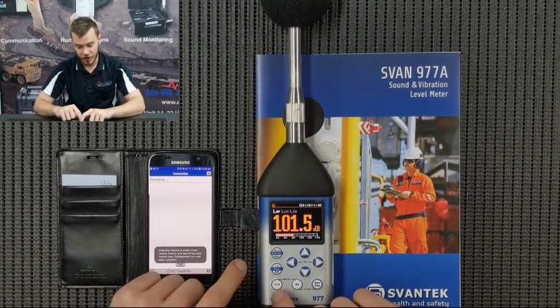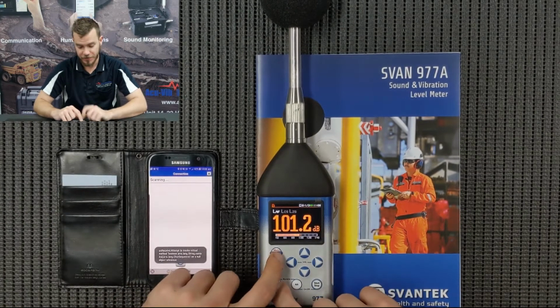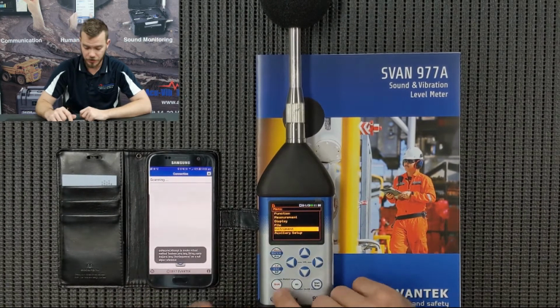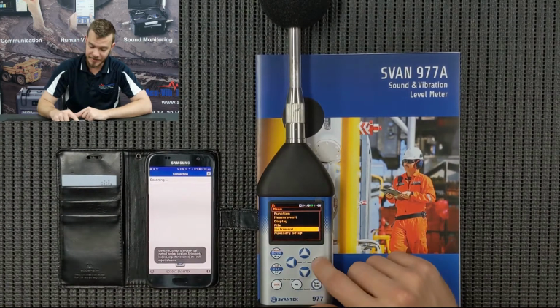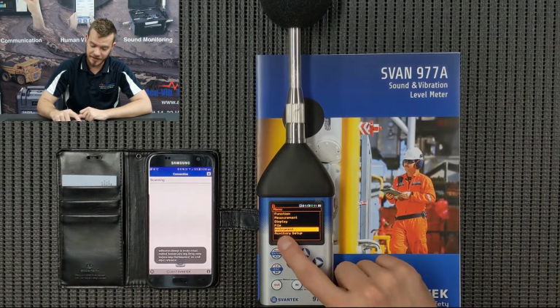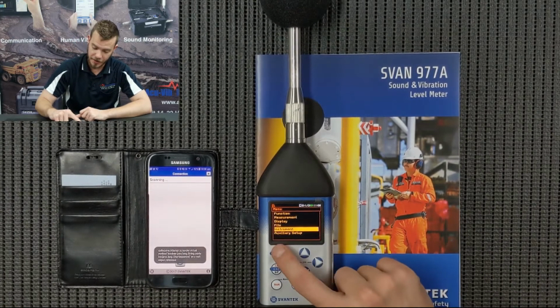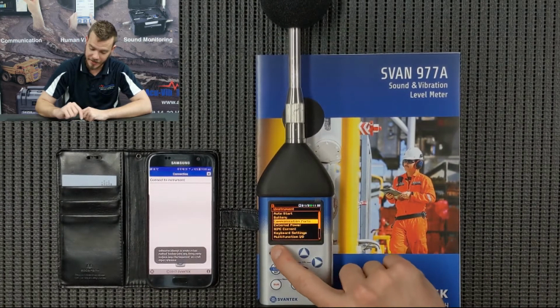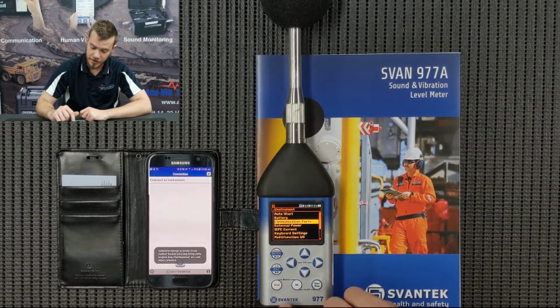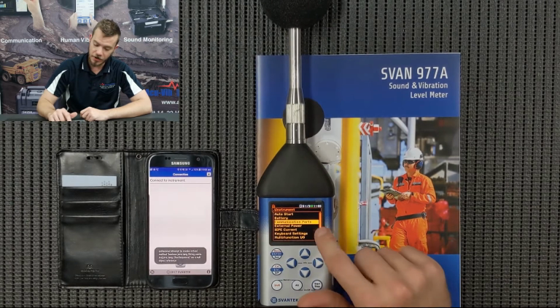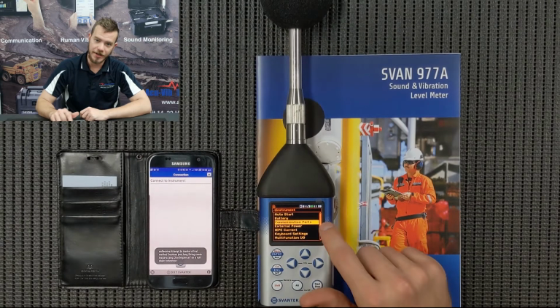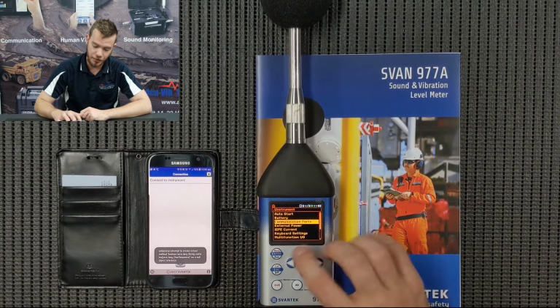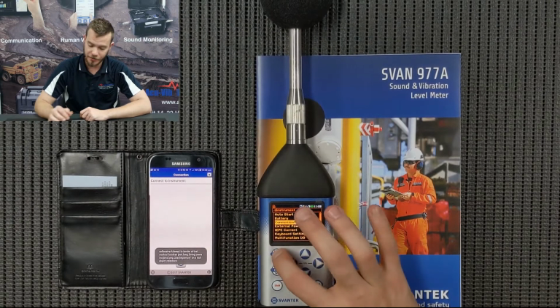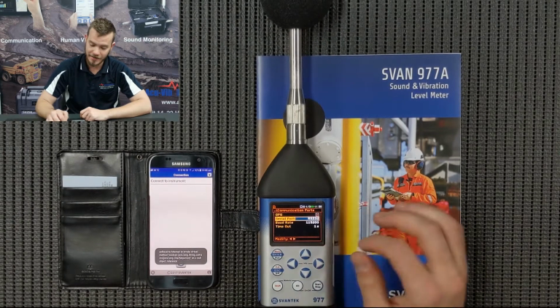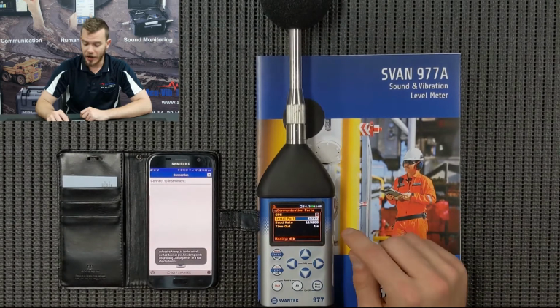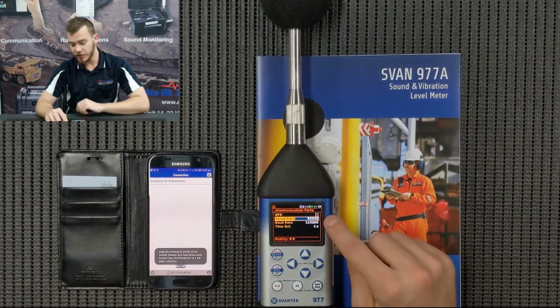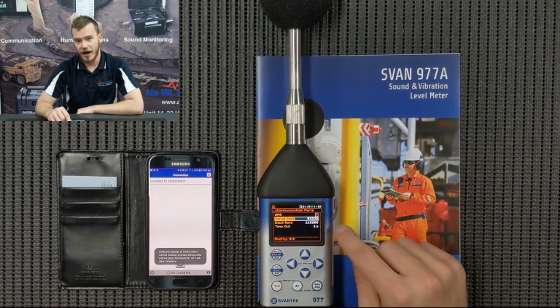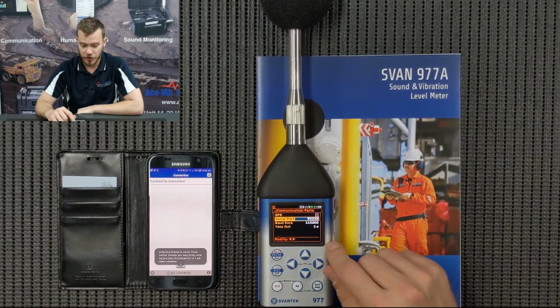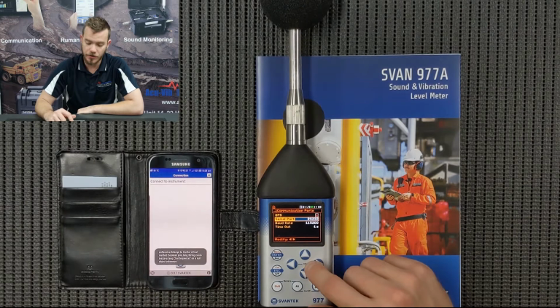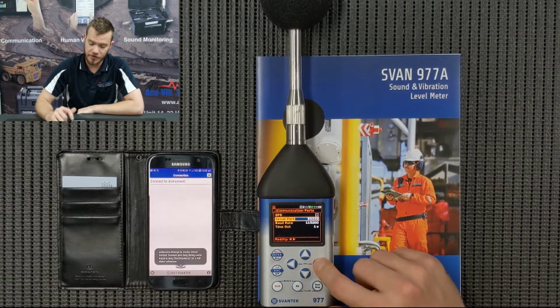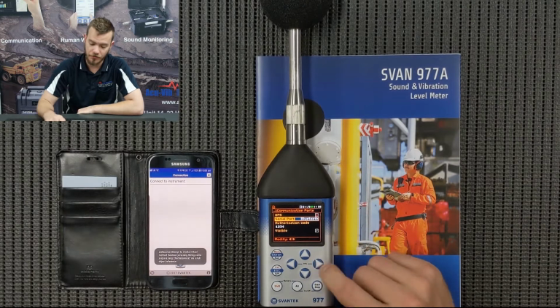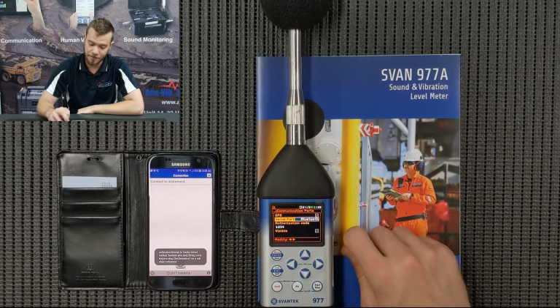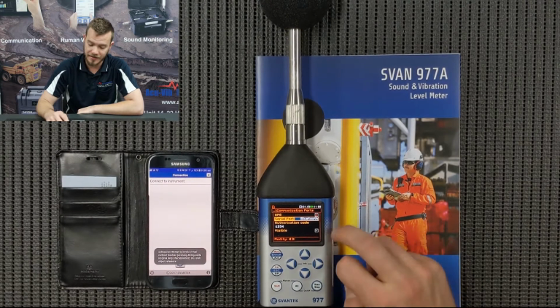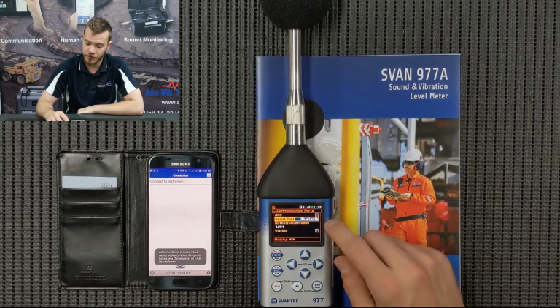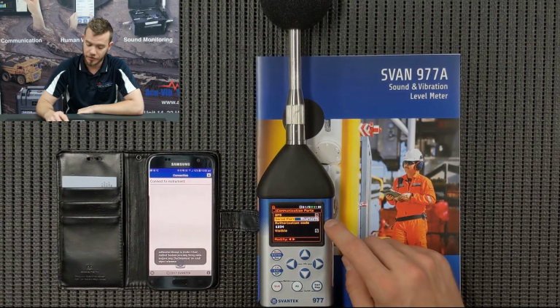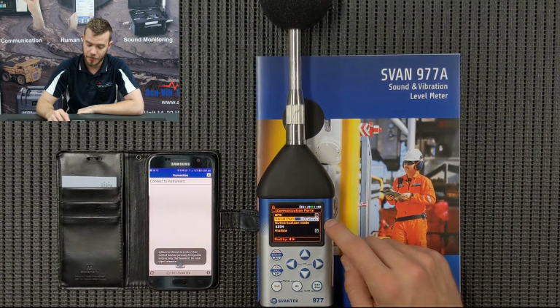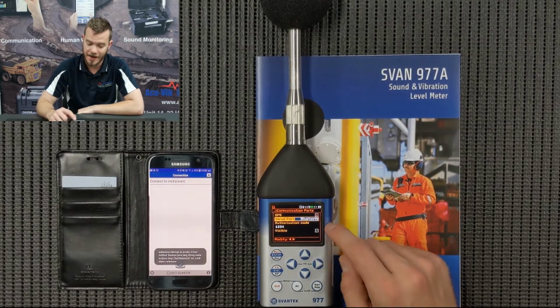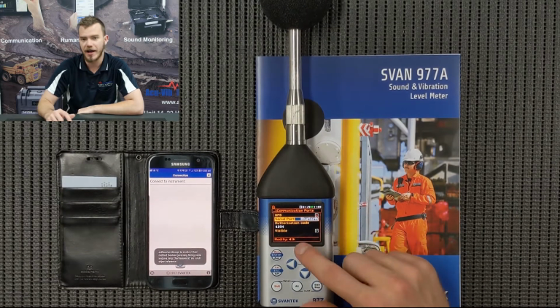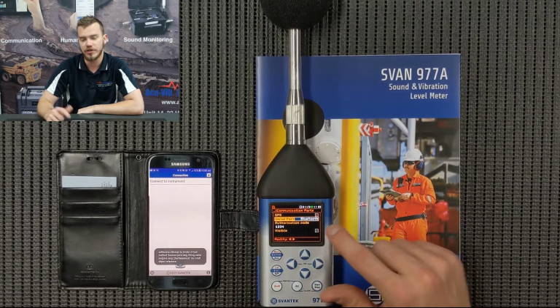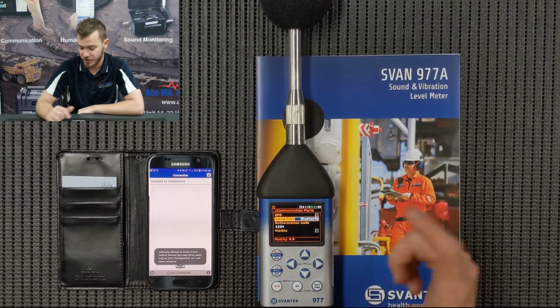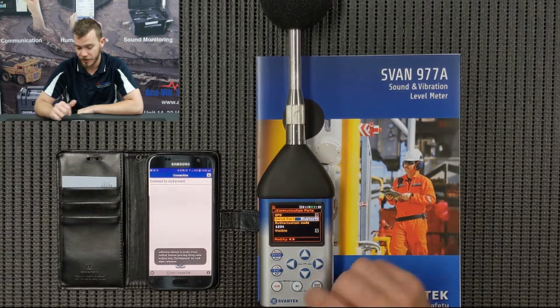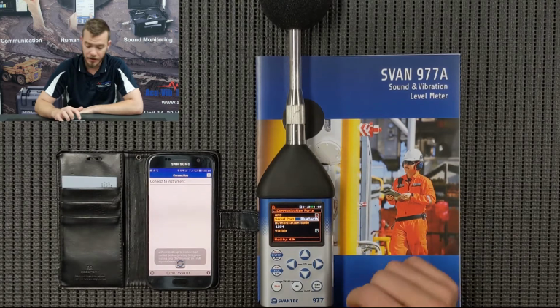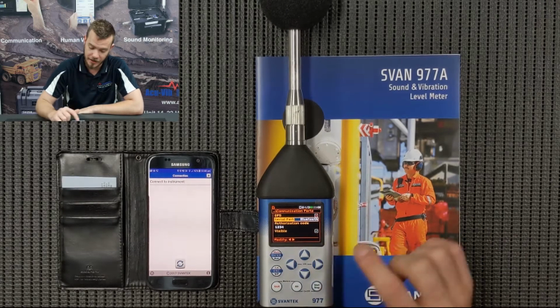I'm going to go Shift, Menu, and down to Instrument and press Enter, then go to Communication Ports and press Enter. By default it'll be RS232, so I'm just going to press right and we can see the Bluetooth option pop up along with the password — you can change the password if you want — then press Enter.